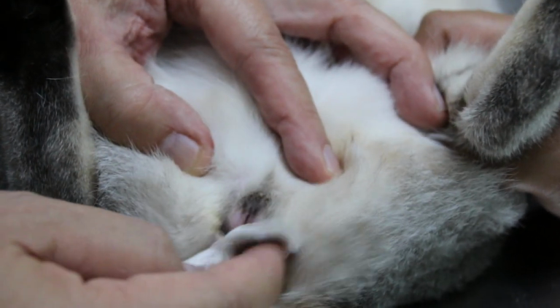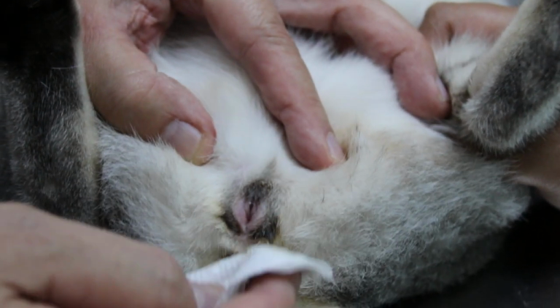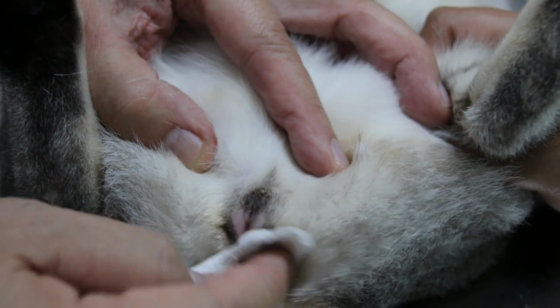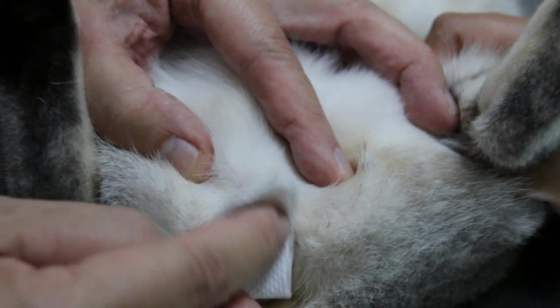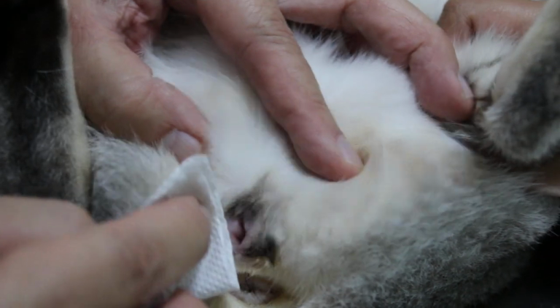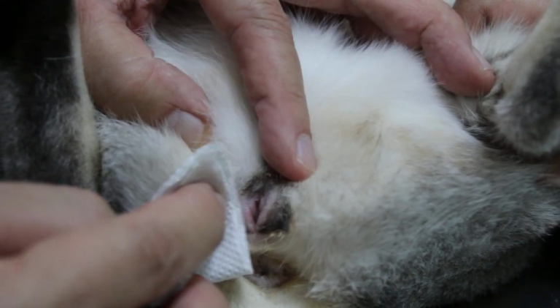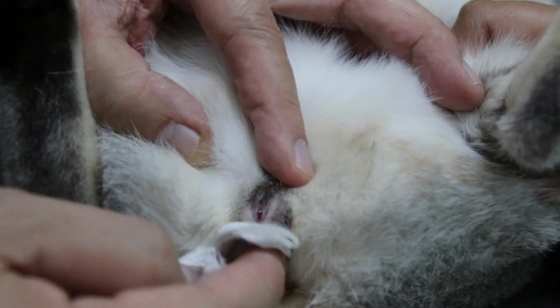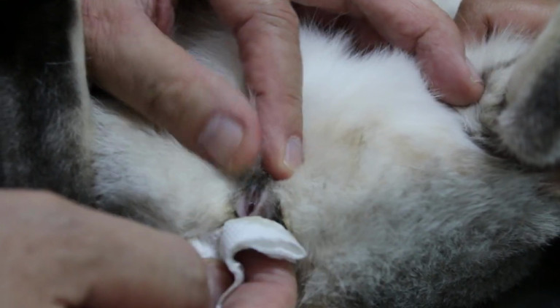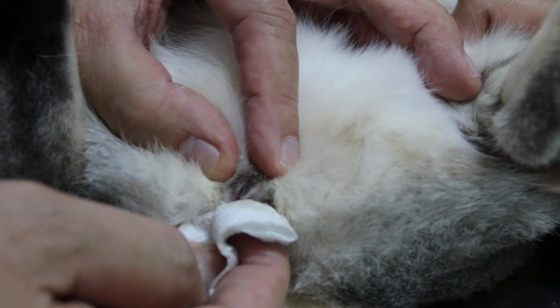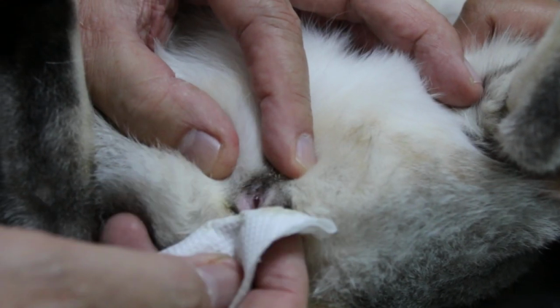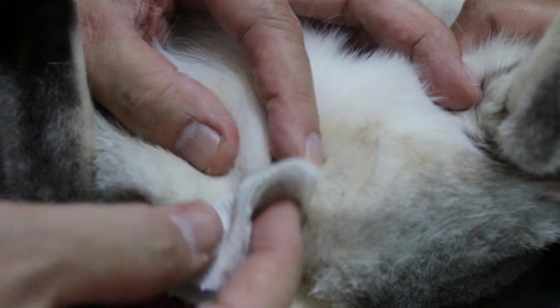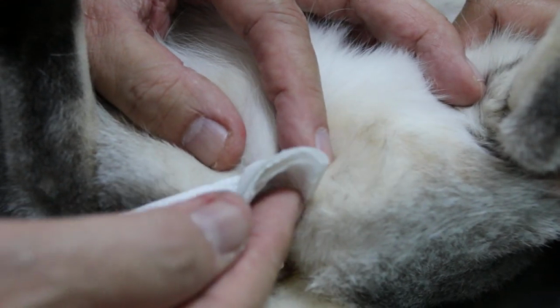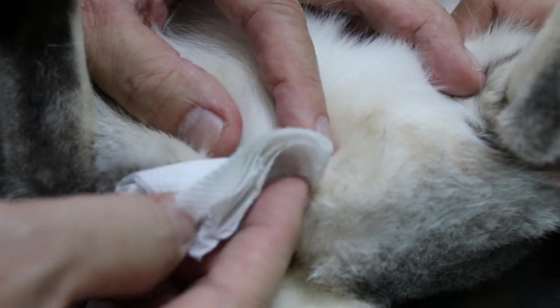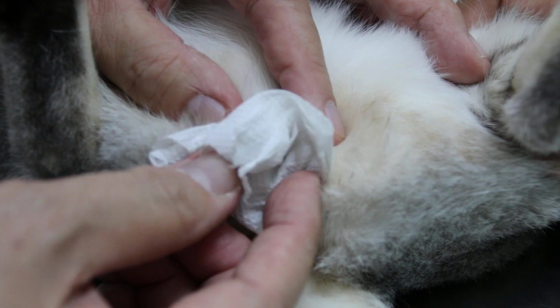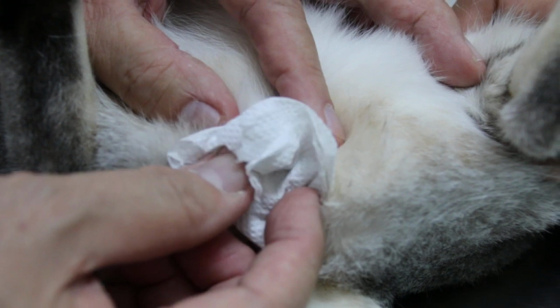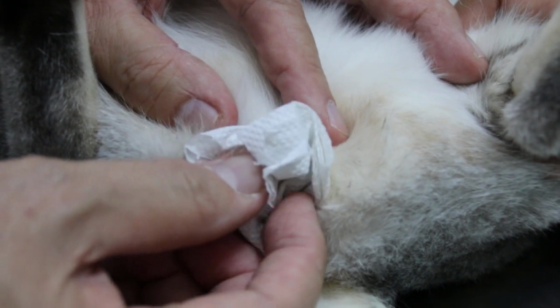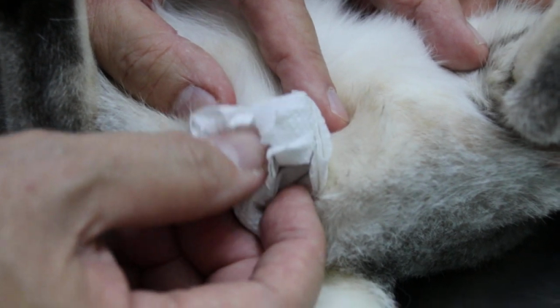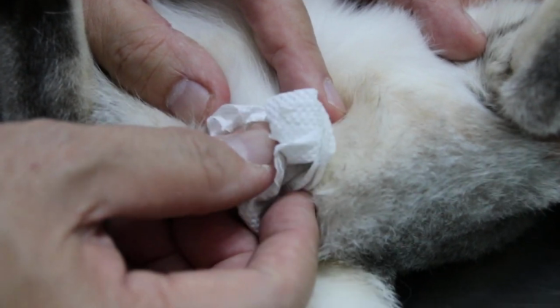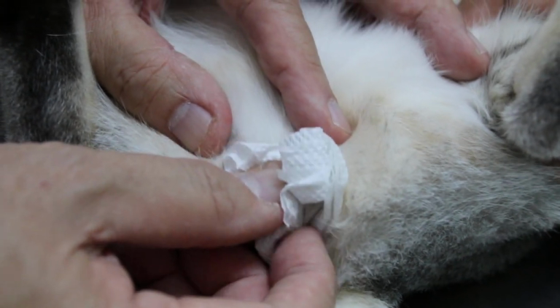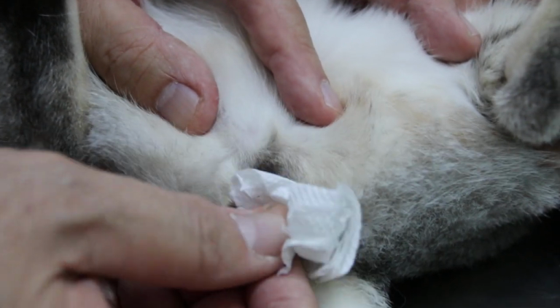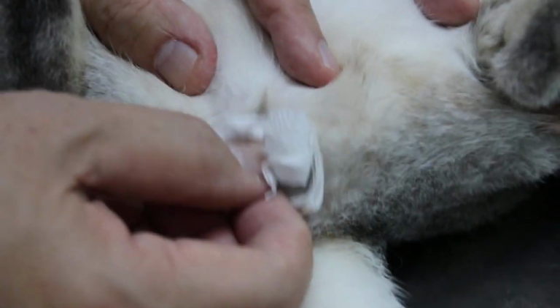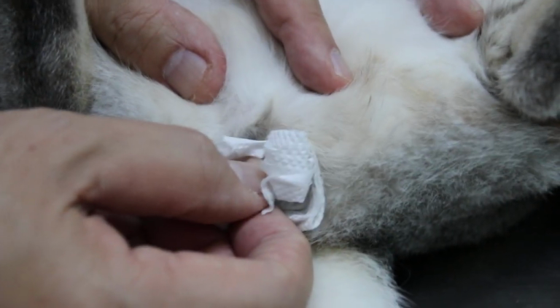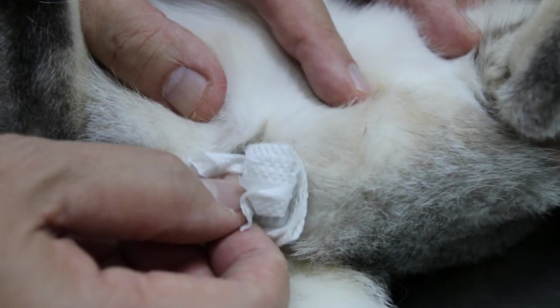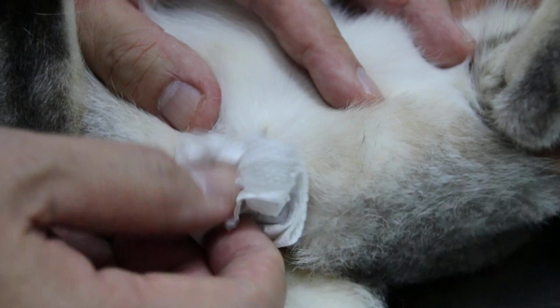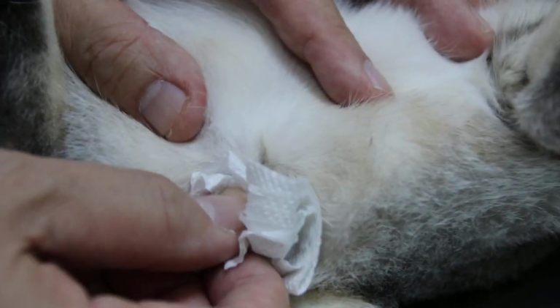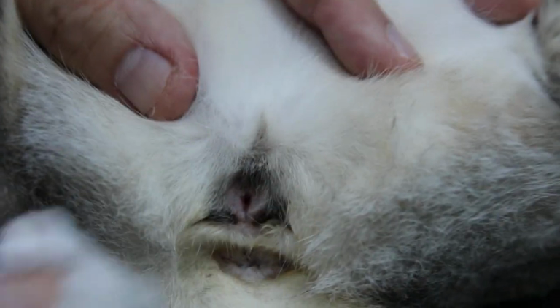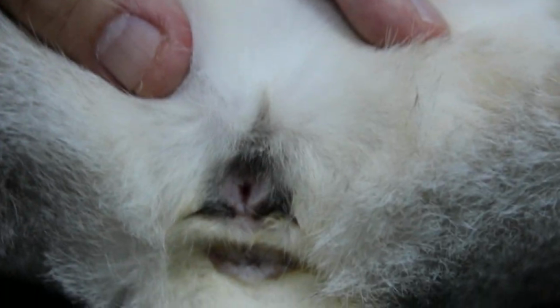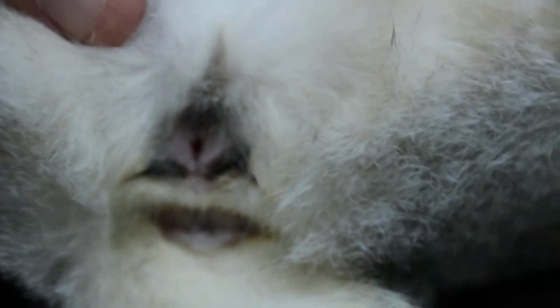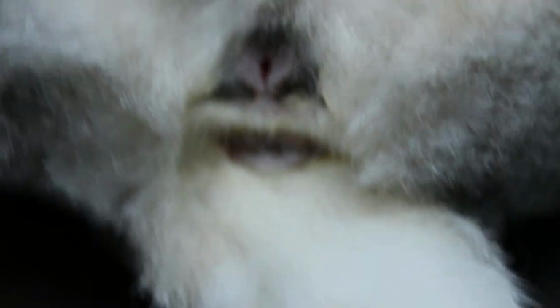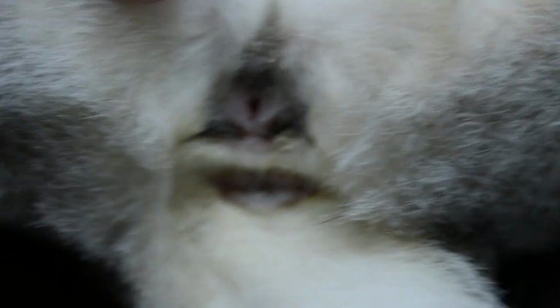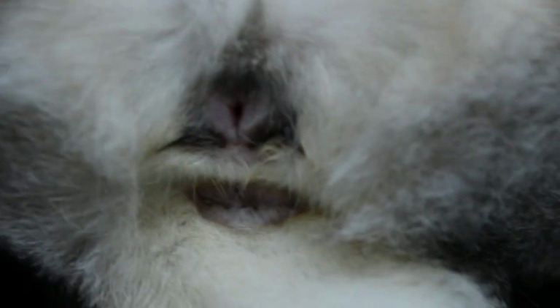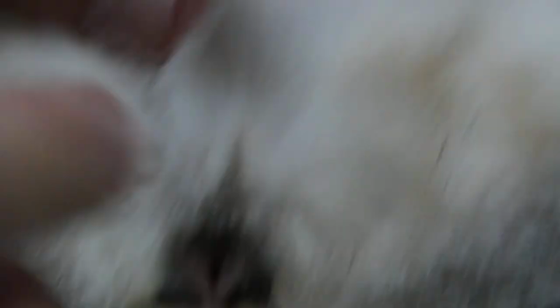Bright red, very shiny kind of texture. Is it from the urine? It comes from that area but it doesn't come into the urine. When the cat urinates, the color is normal. Does the cat have difficulty in urination? No.